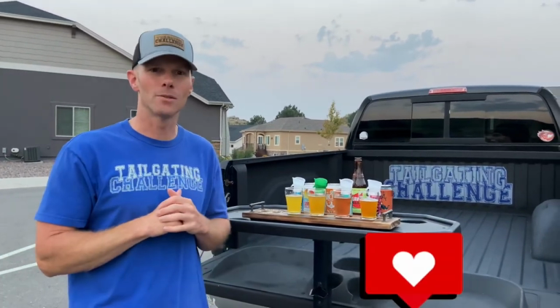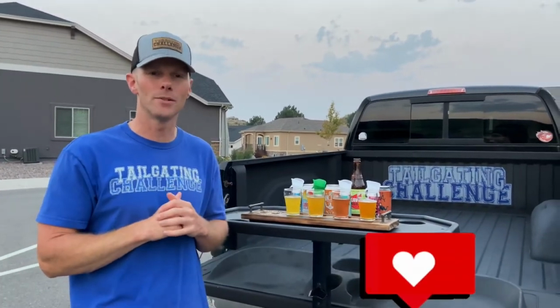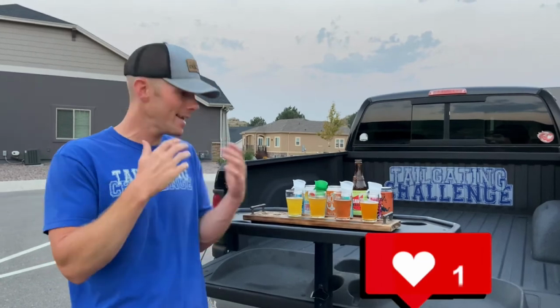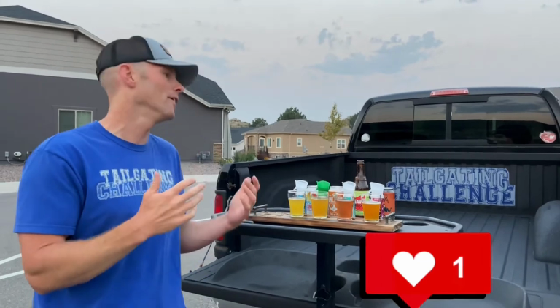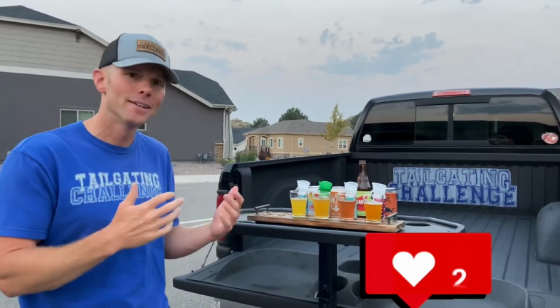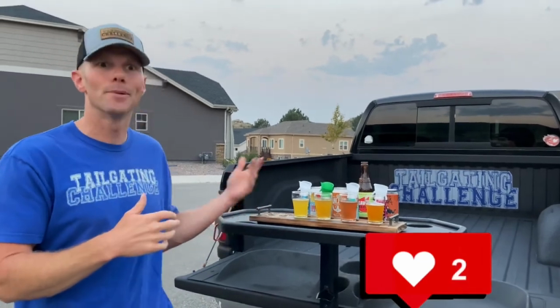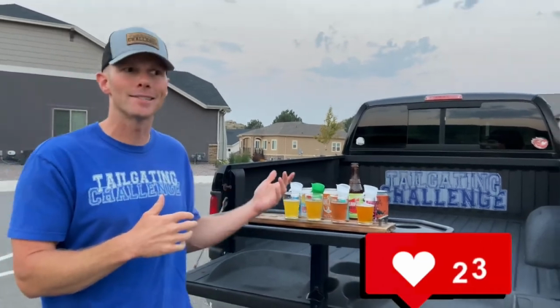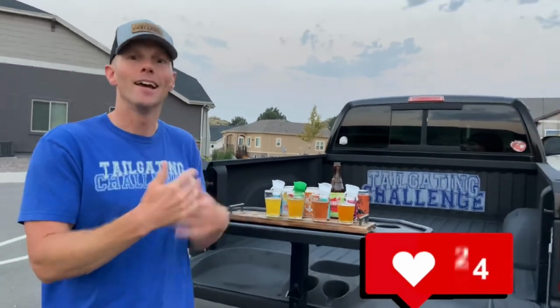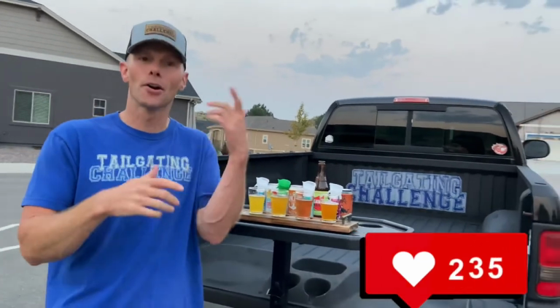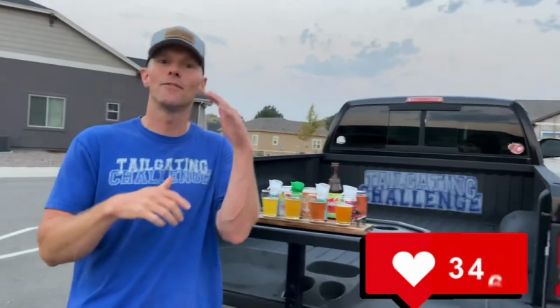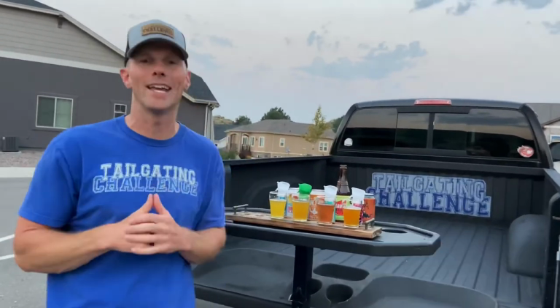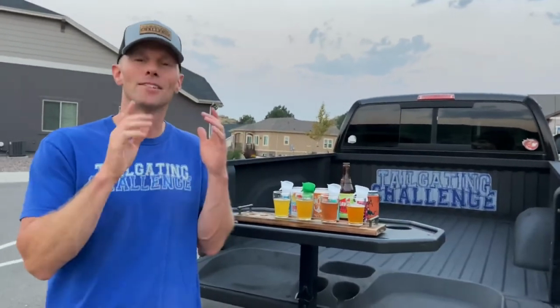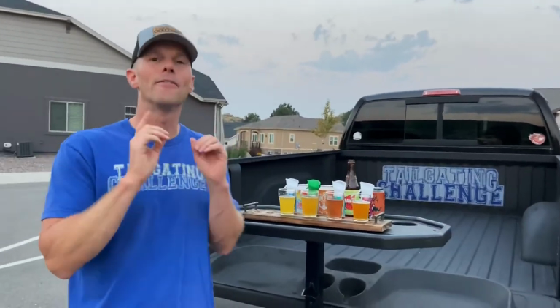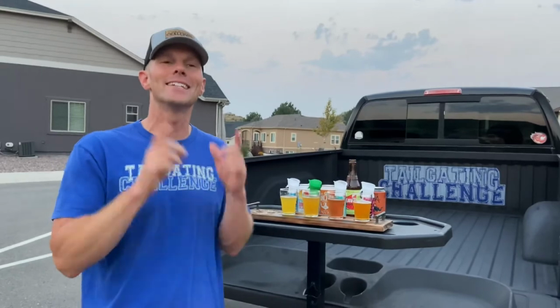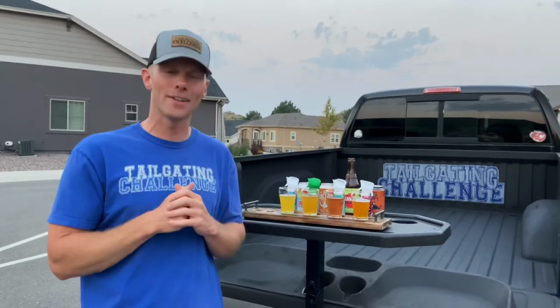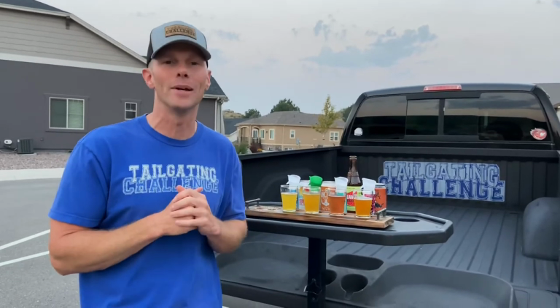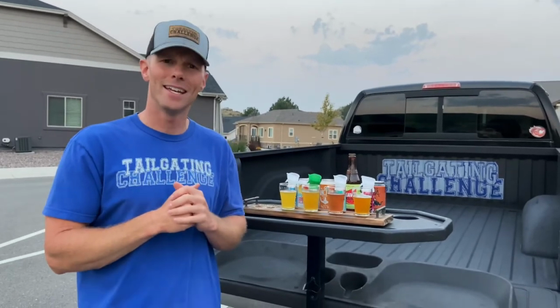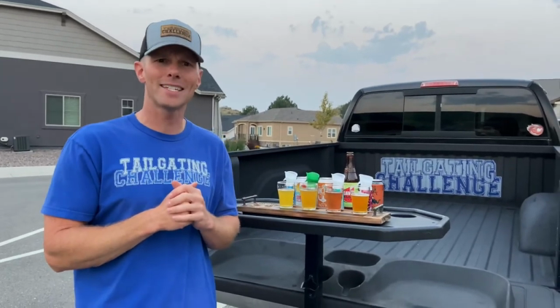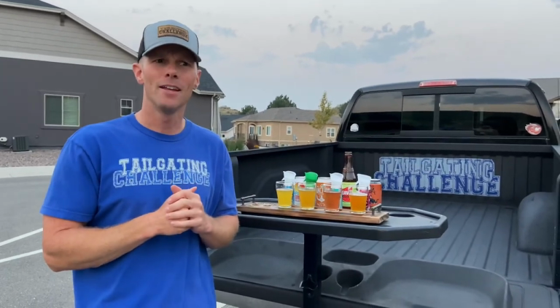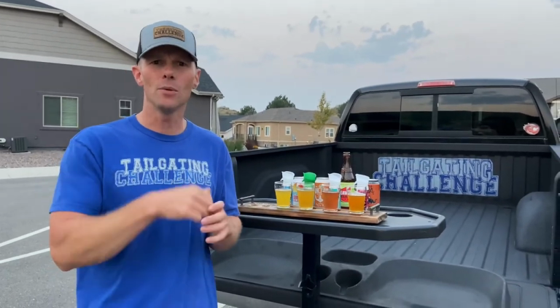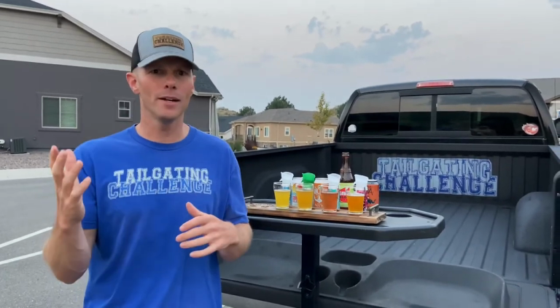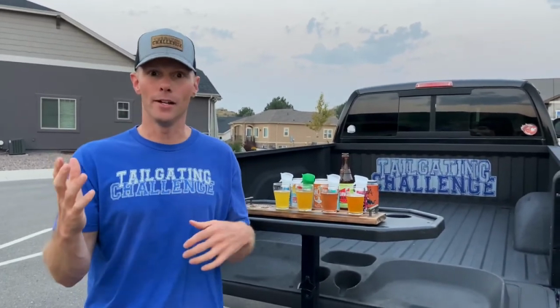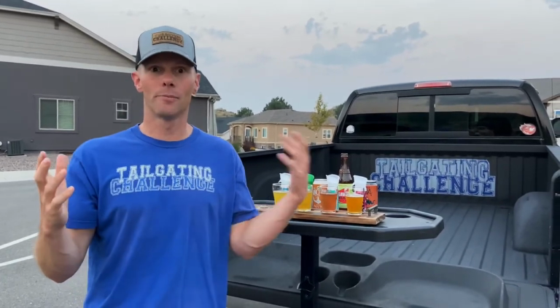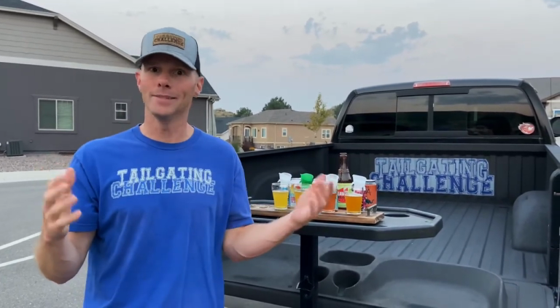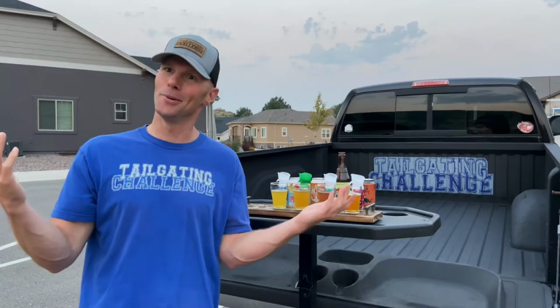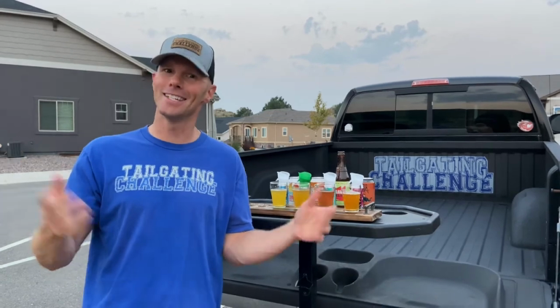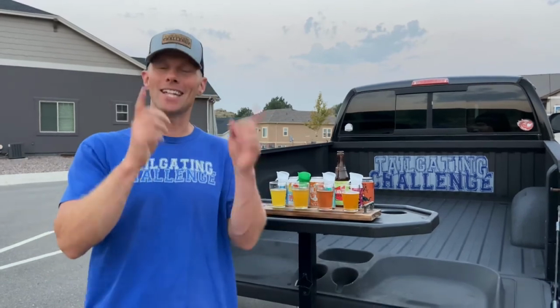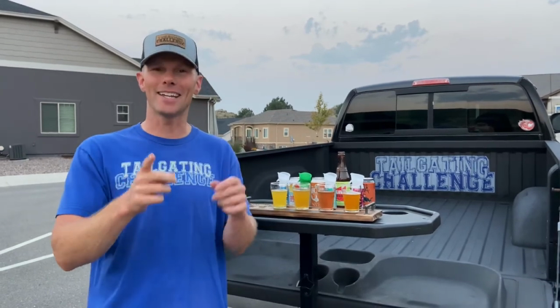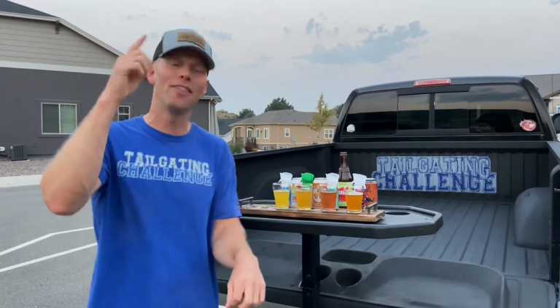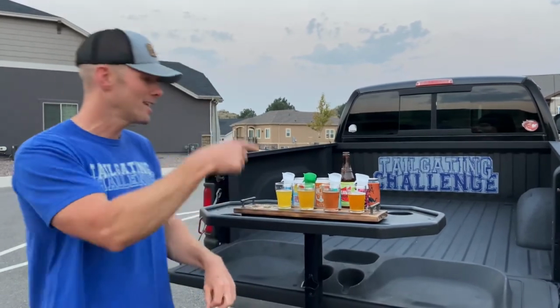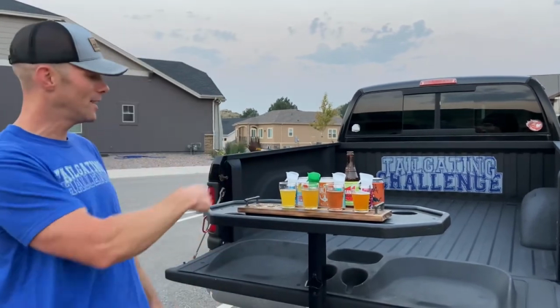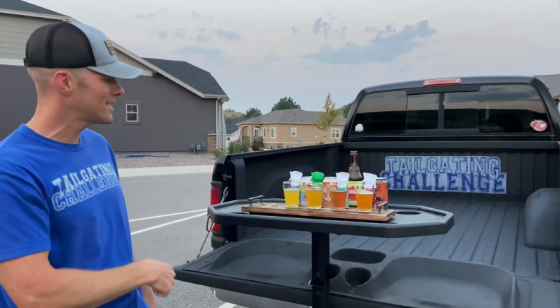Follow us on social media because what we do is test stuff just like Boost Oxygen, and then we turn around and give you a chance to win fun things every single week. Until next time — if you love beer and you love breathing, who doesn't? It's time to check out this new tailgating challenge!